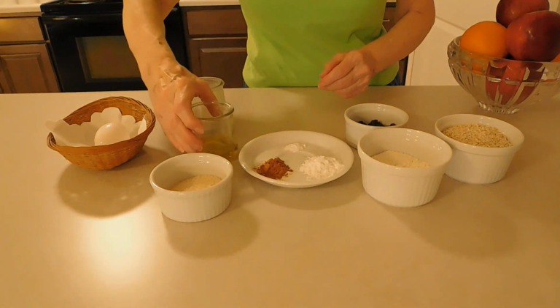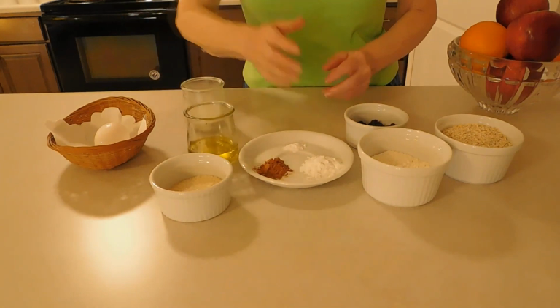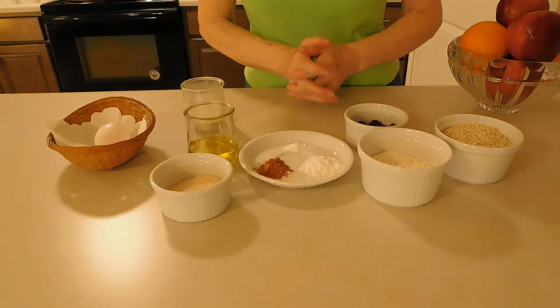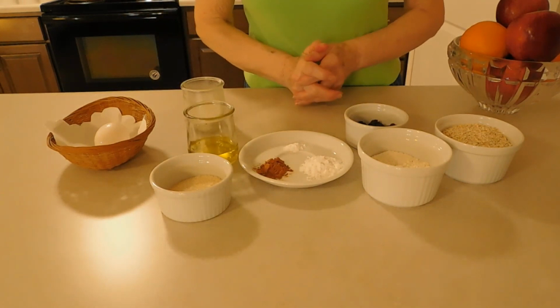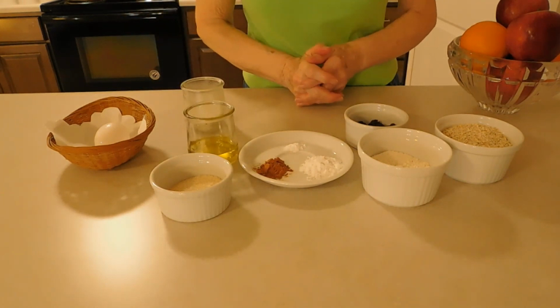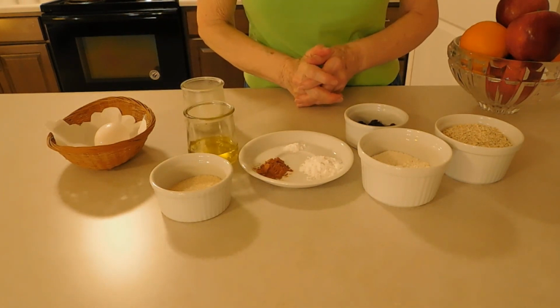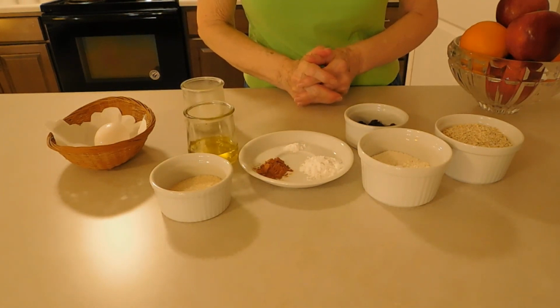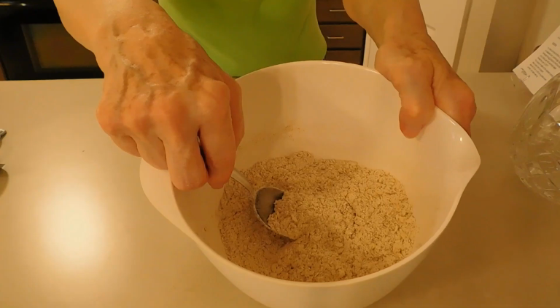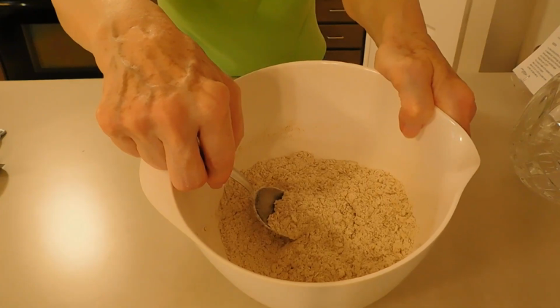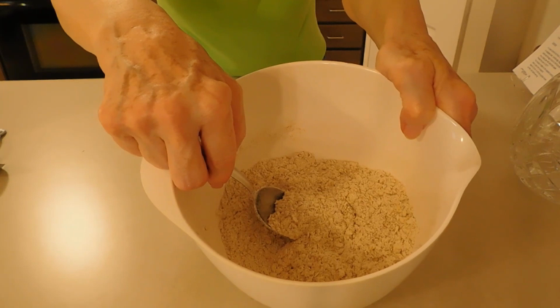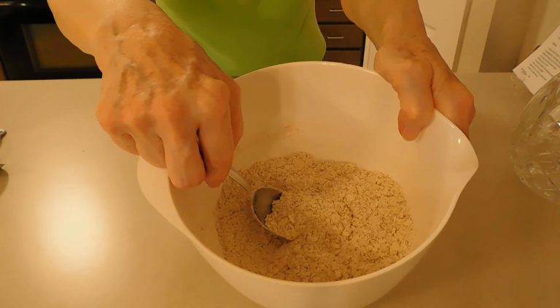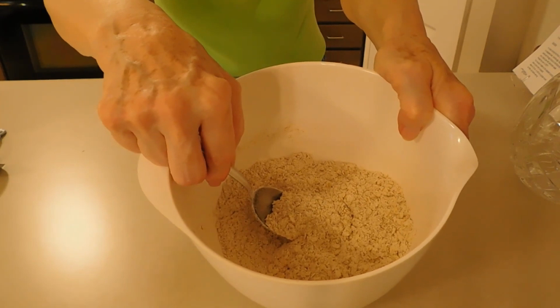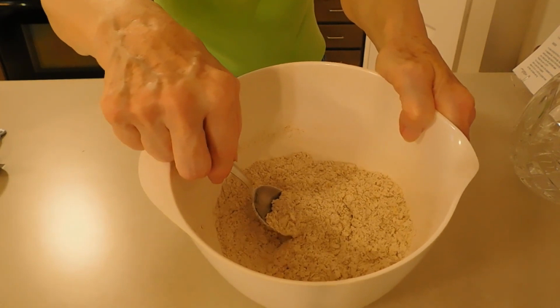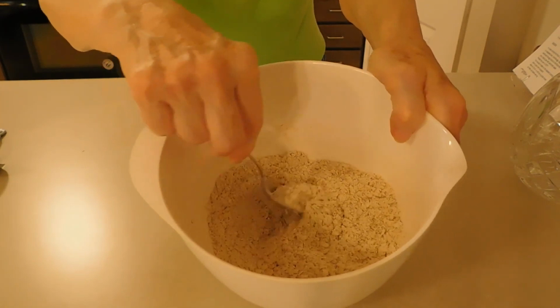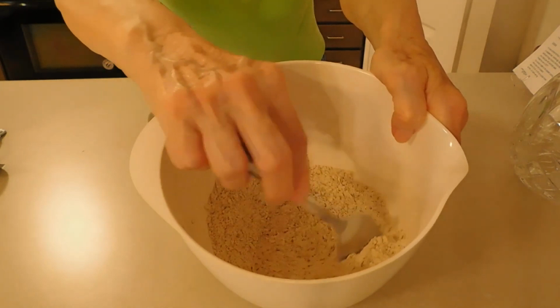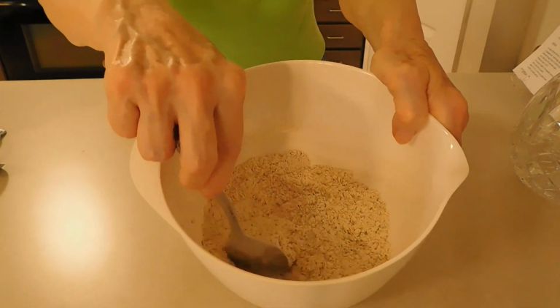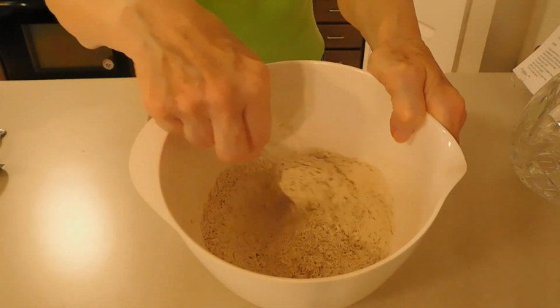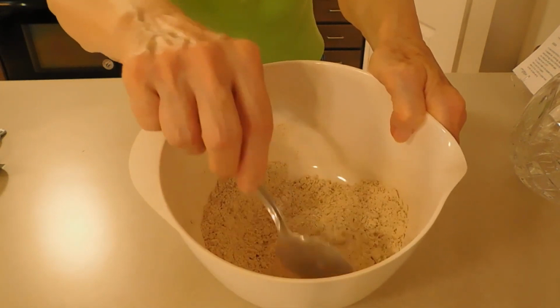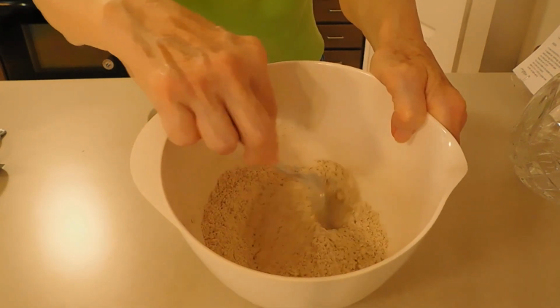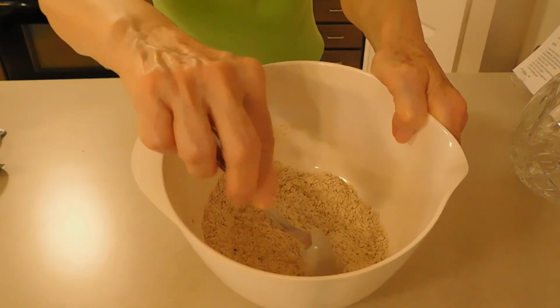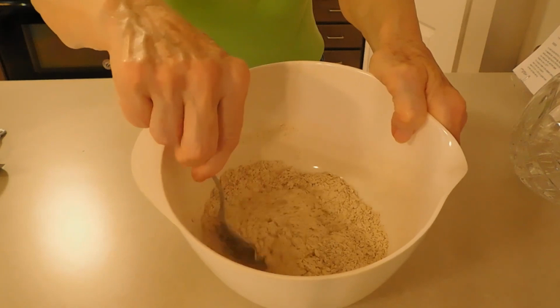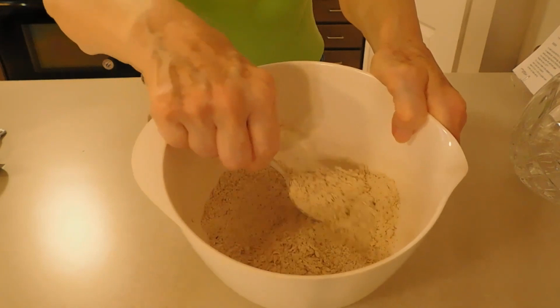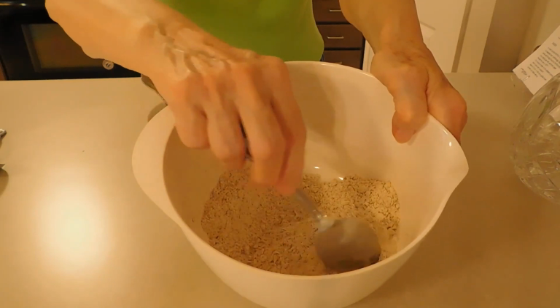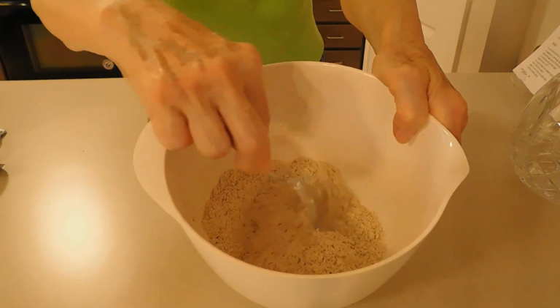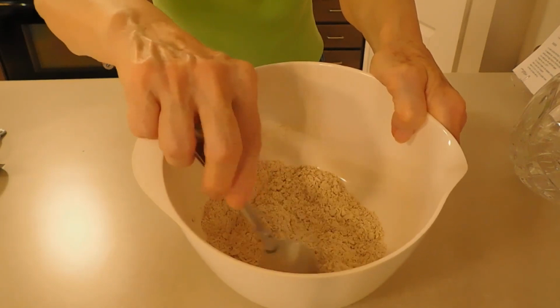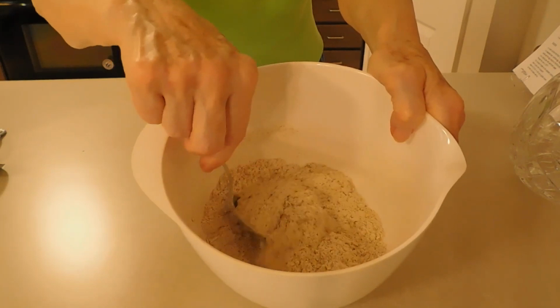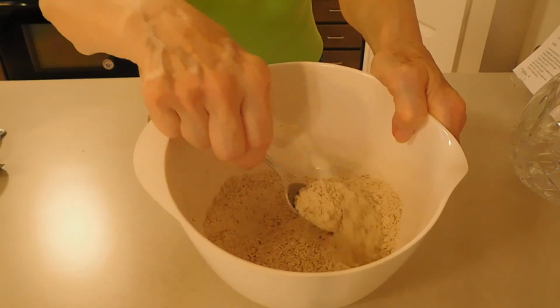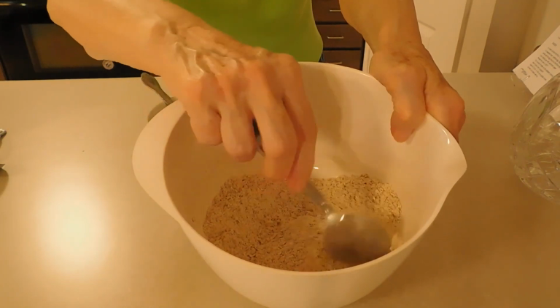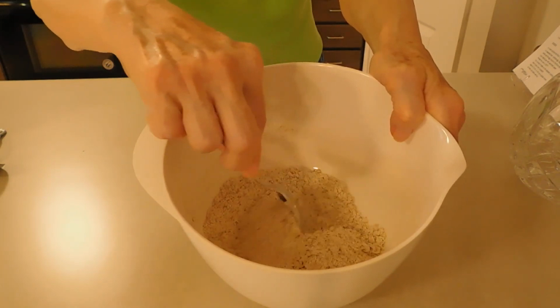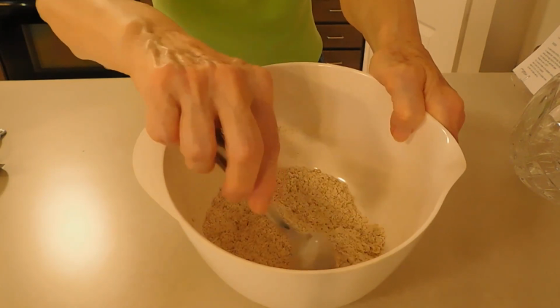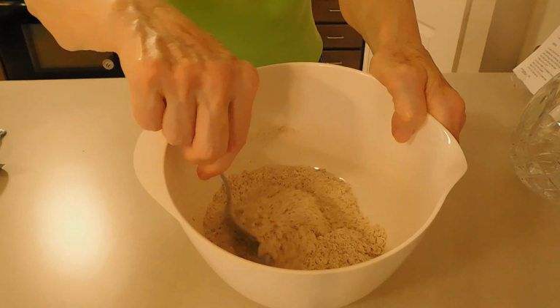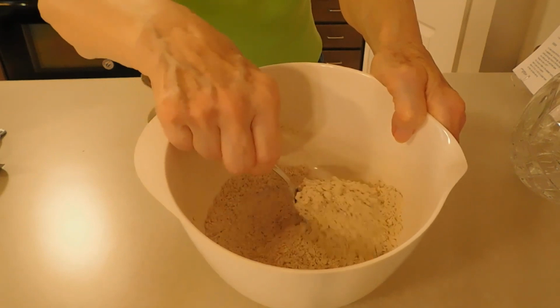So let's start cooking. In this bowl I already mixed the oatmeal flour, the pastry flour, the cream of tartar, baking soda, and ground cinnamon.